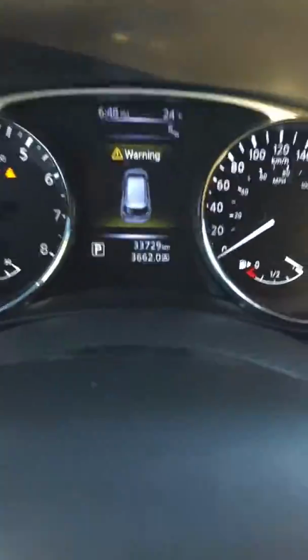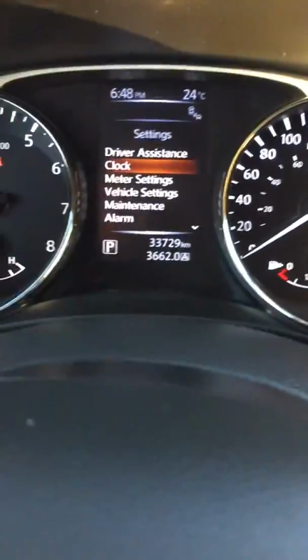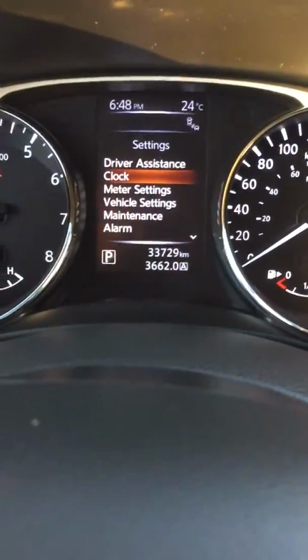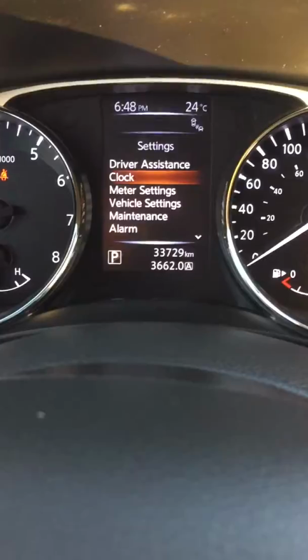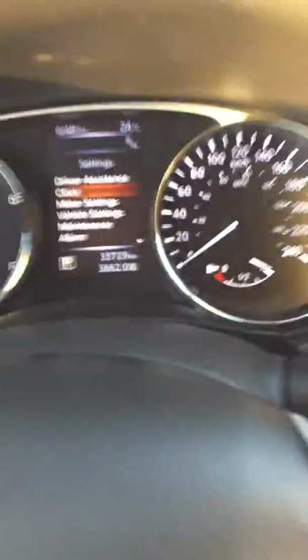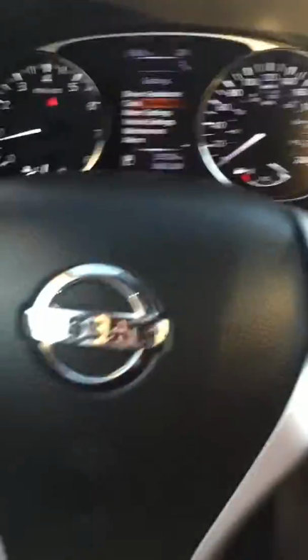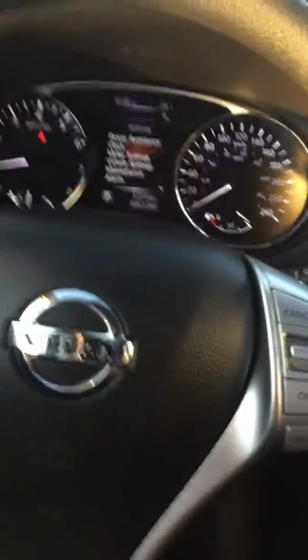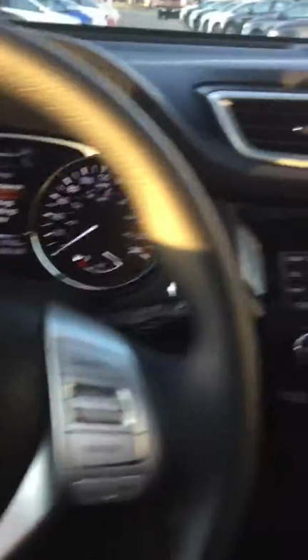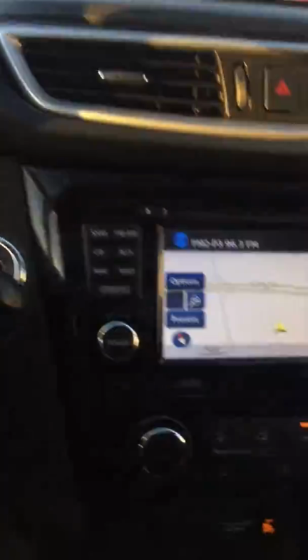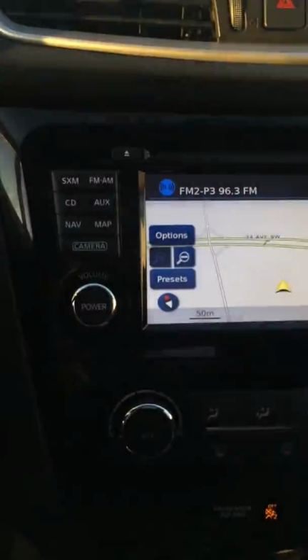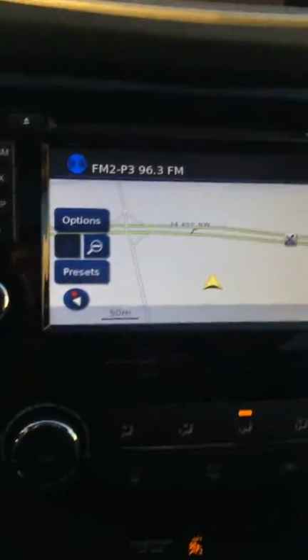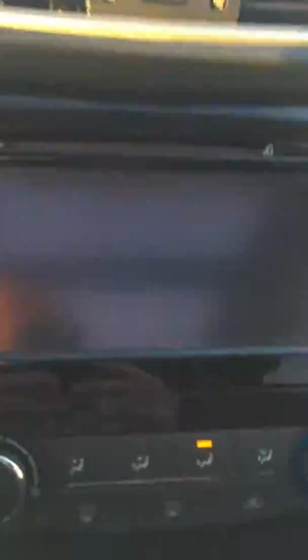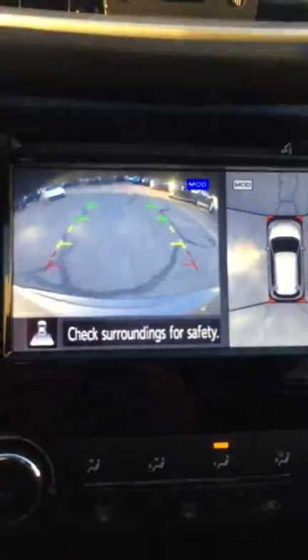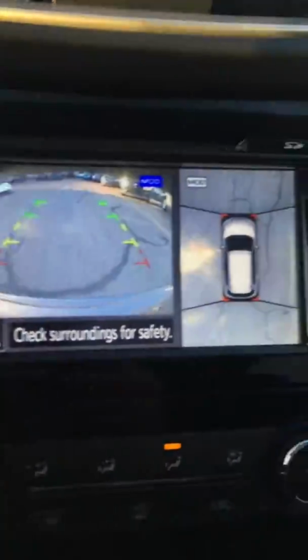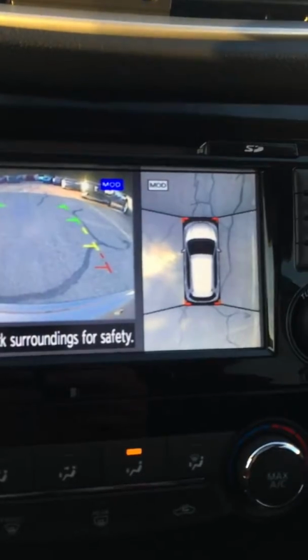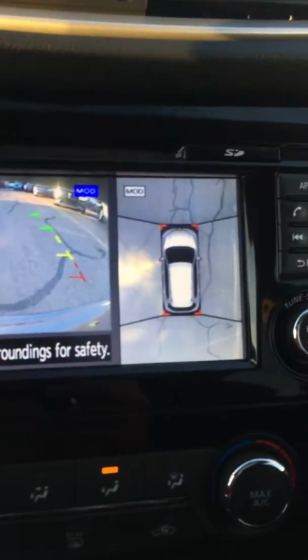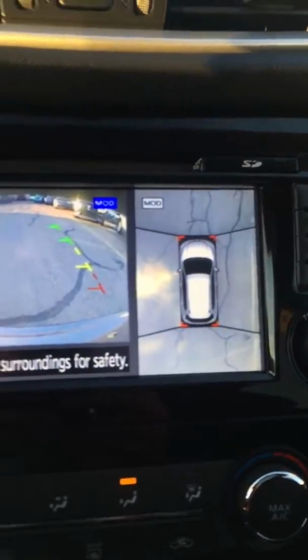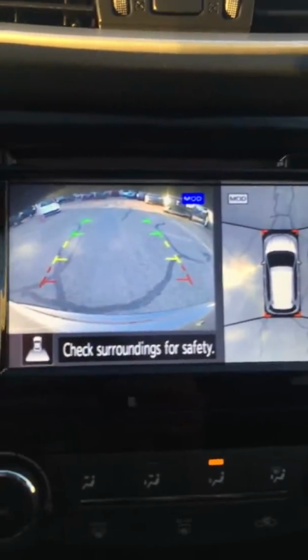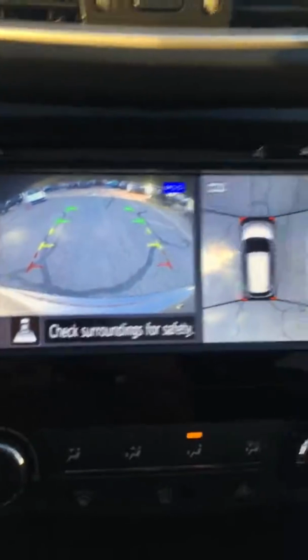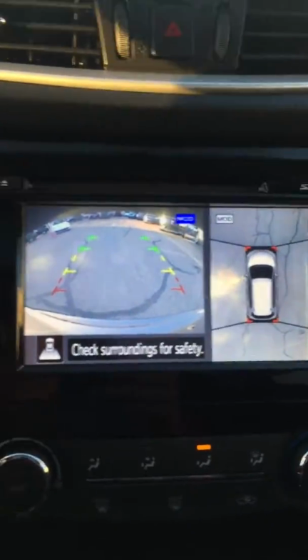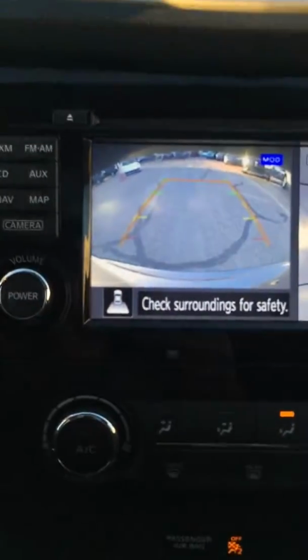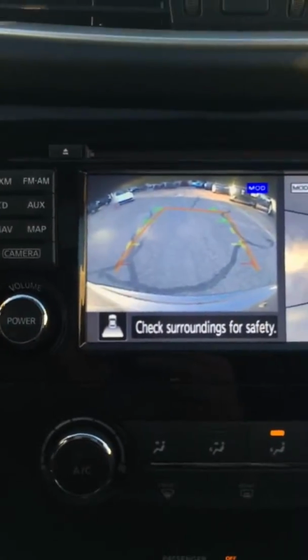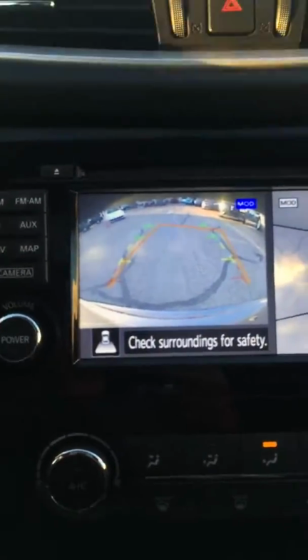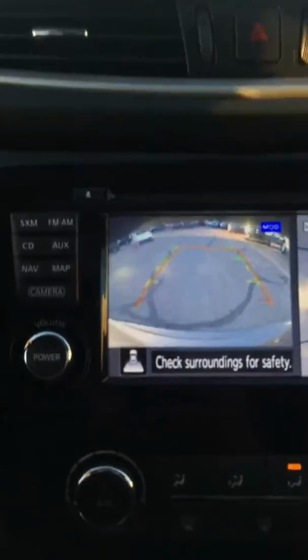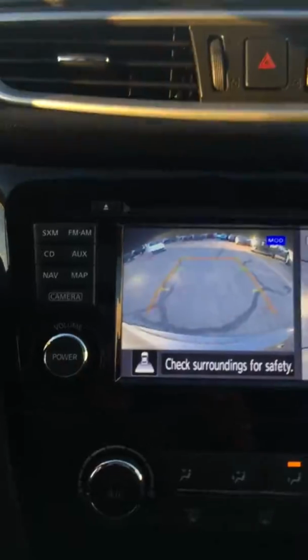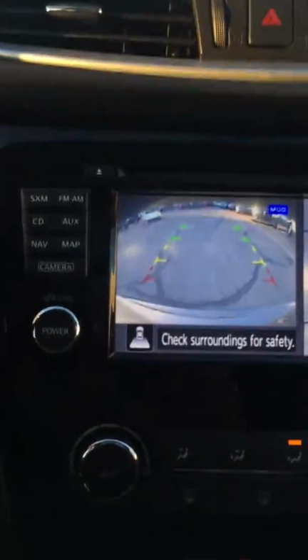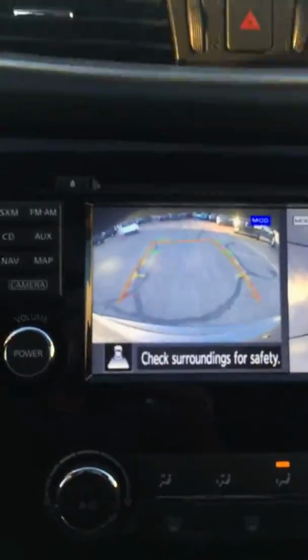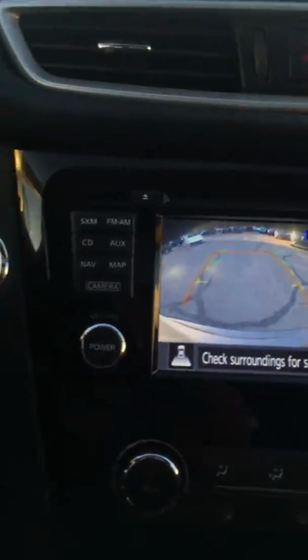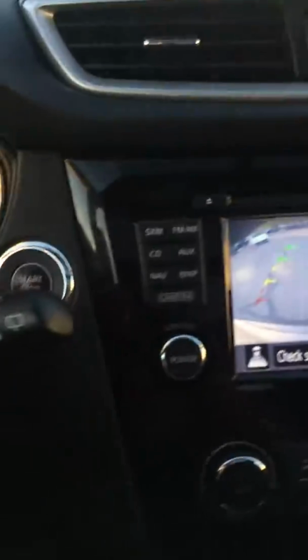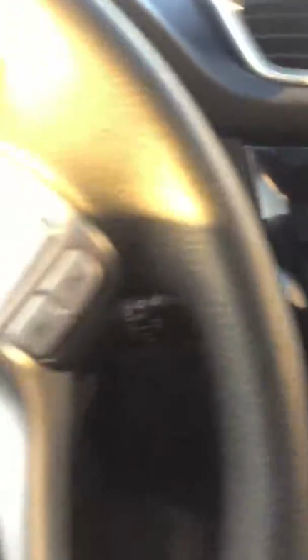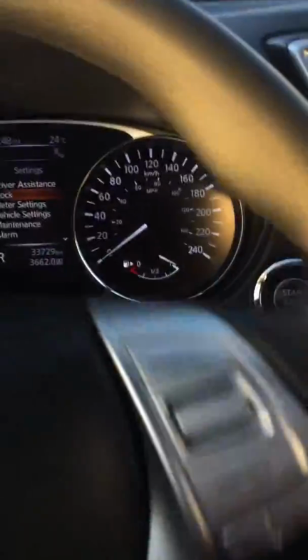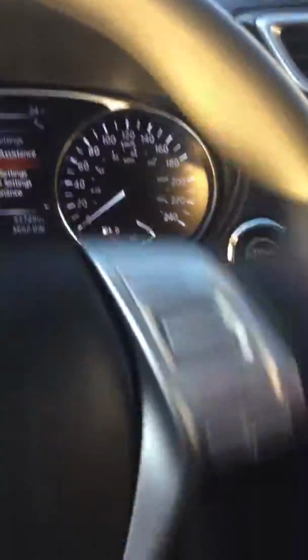This thing only has 33,000 km on it, so it's pretty much brand new. And the backup camera gives you a 360 bird's eye view. It also turns whichever way you turn the wheel to let you know where you're going so you don't hit anything.